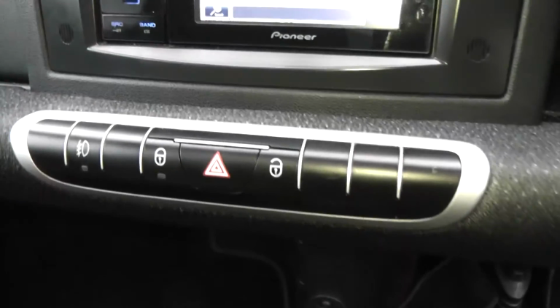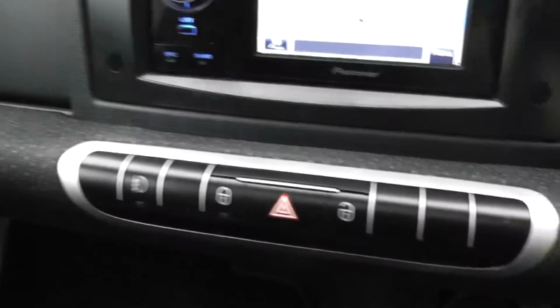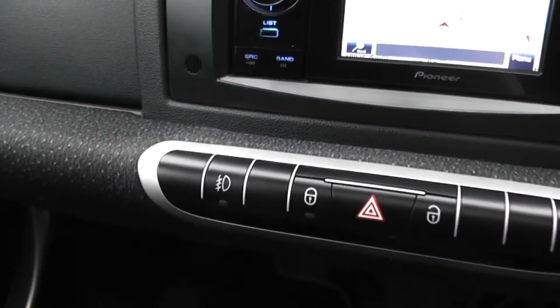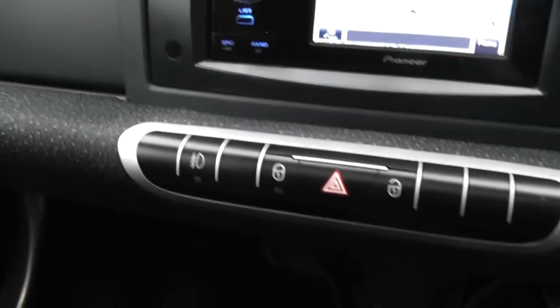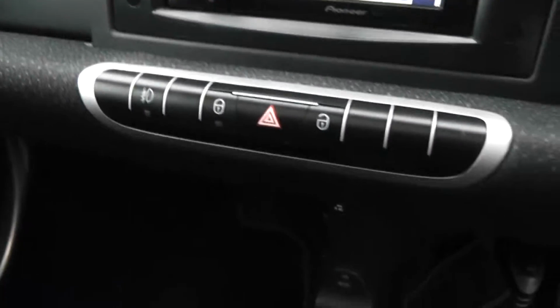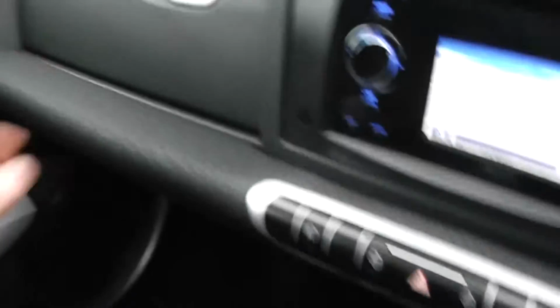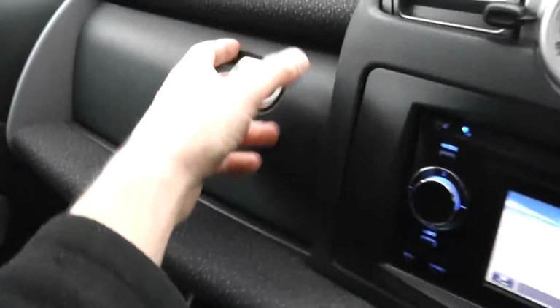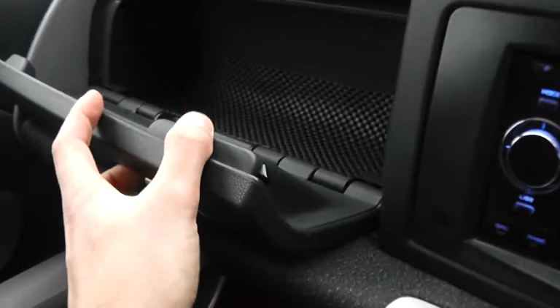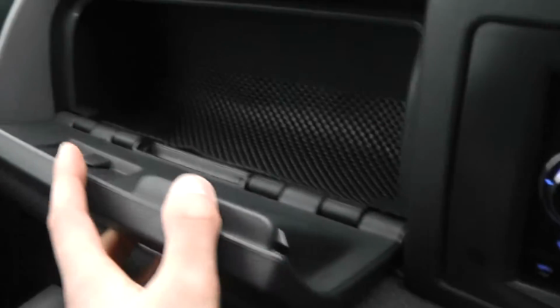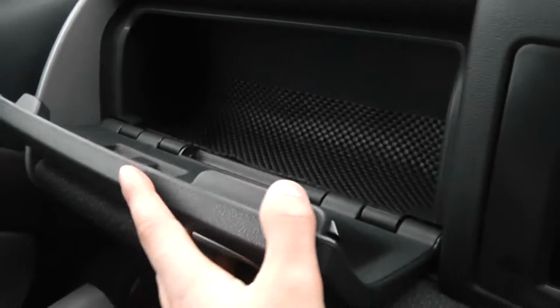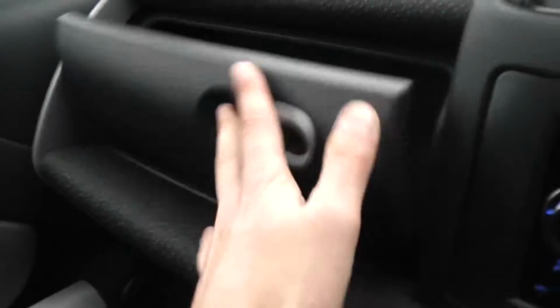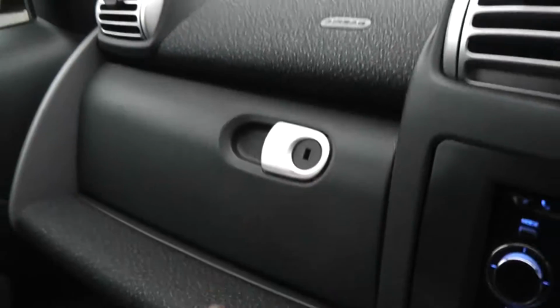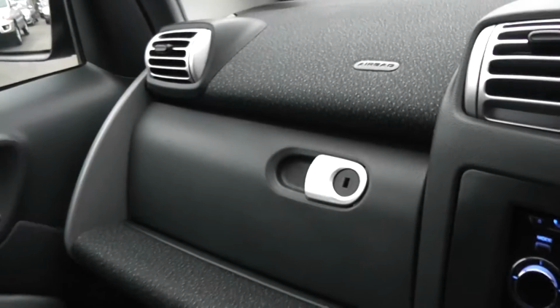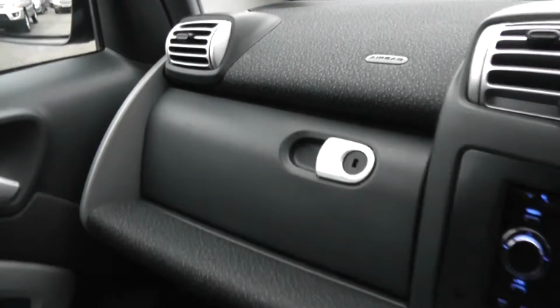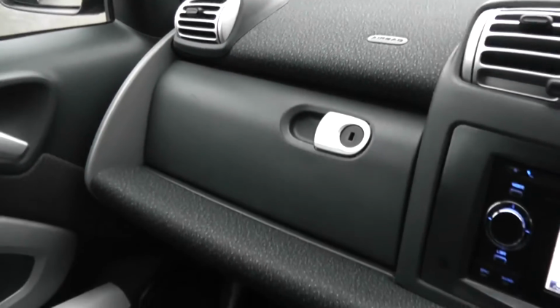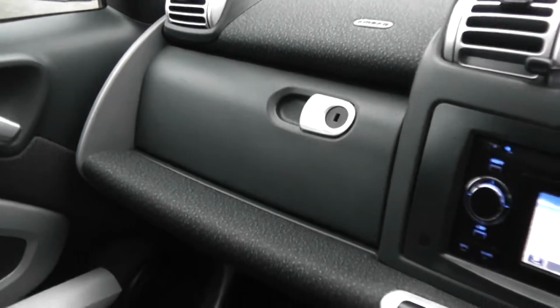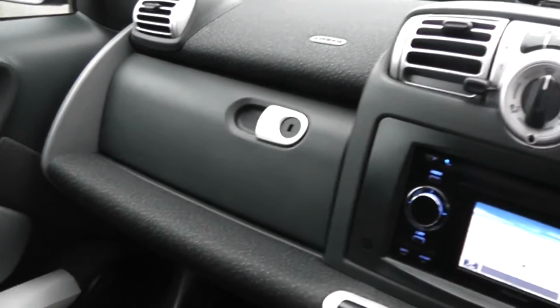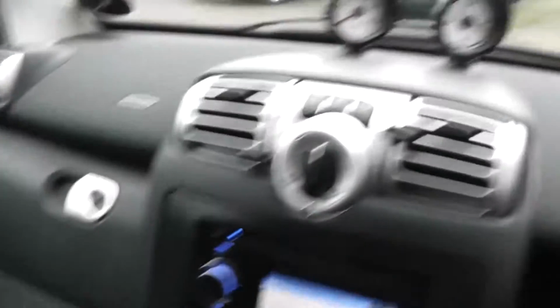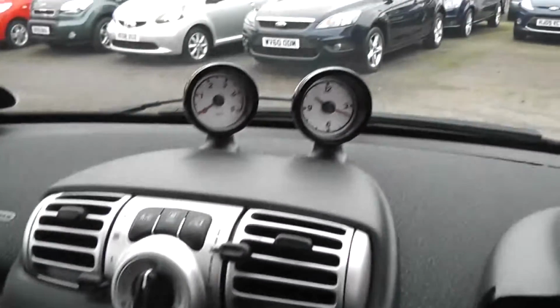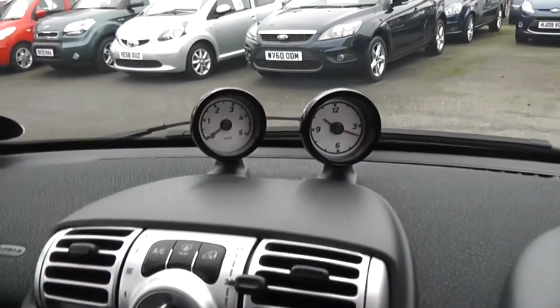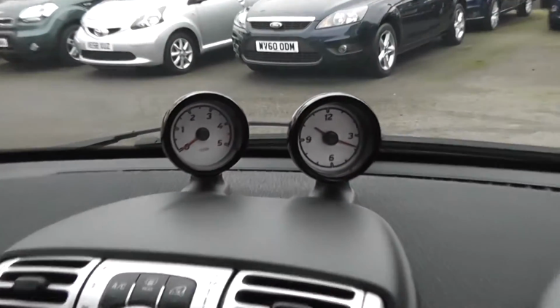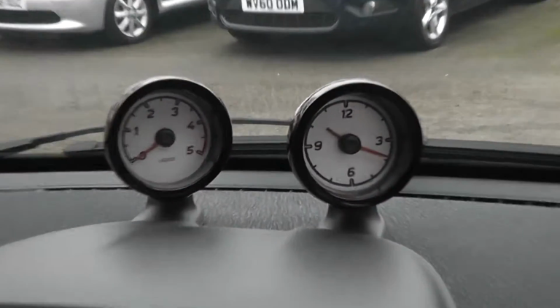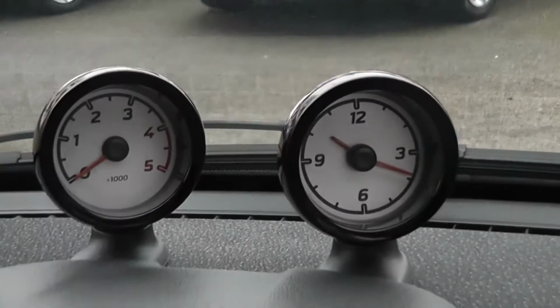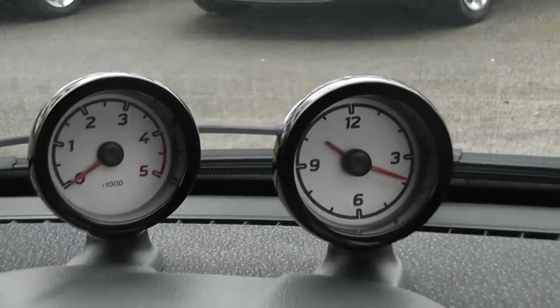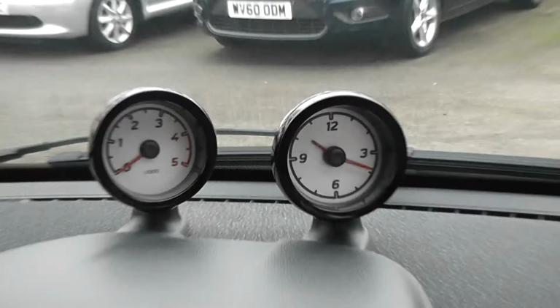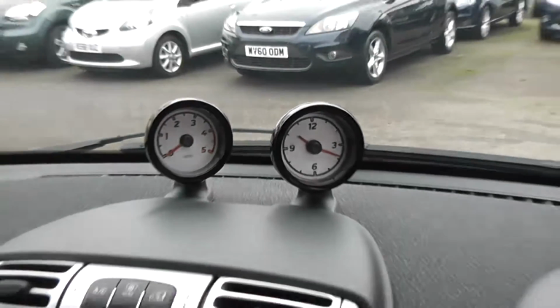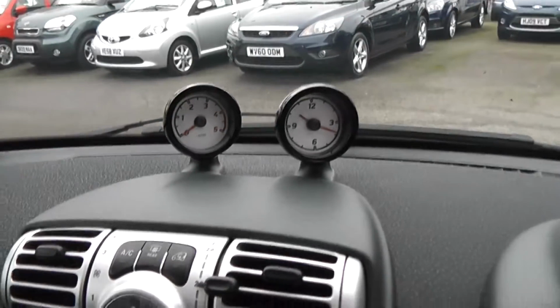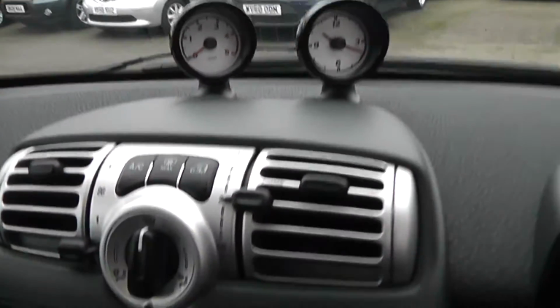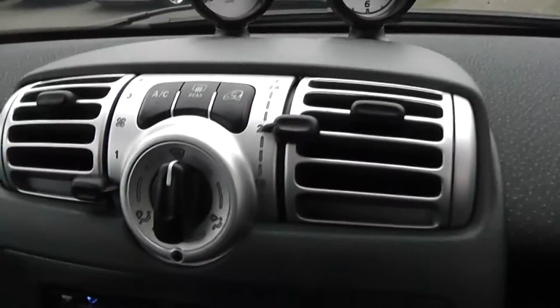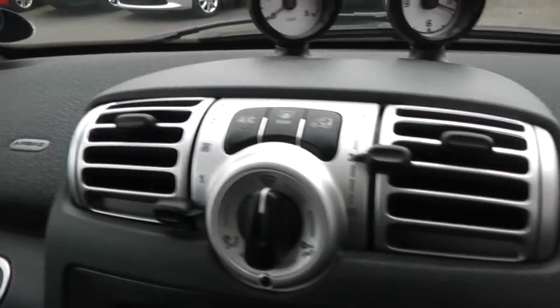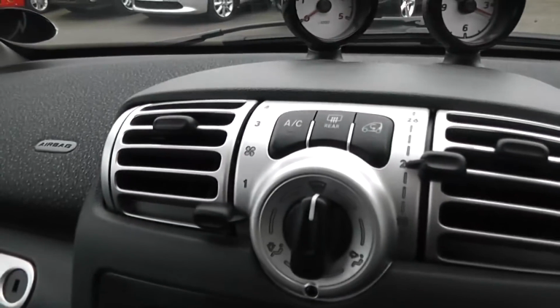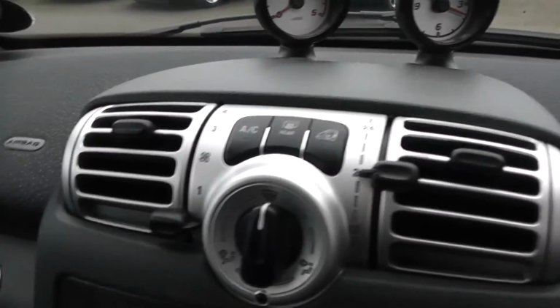There's an internal central locking button on the dash, plenty of storage in the glove compartment, and driver and passenger airbags in the side. On the dash you've got the rev counter. This car also has air conditioning and heating with a four-speed fan.